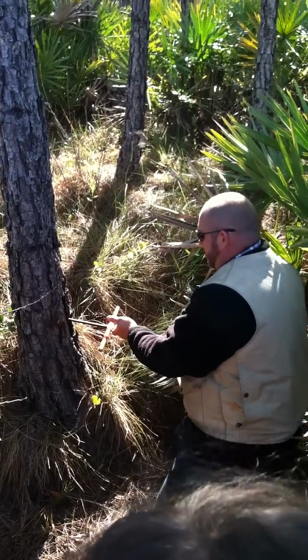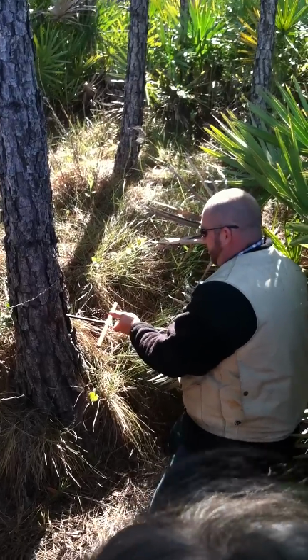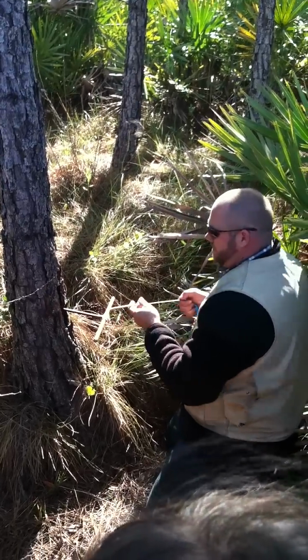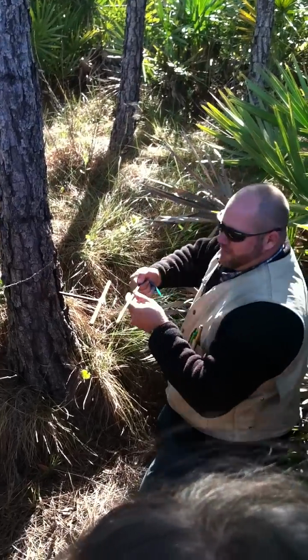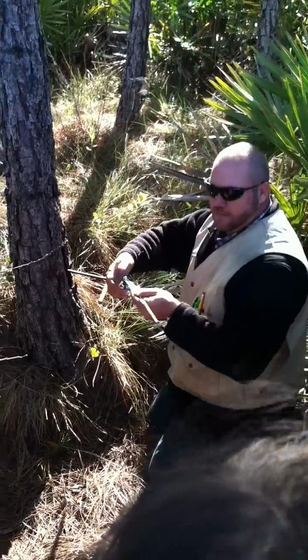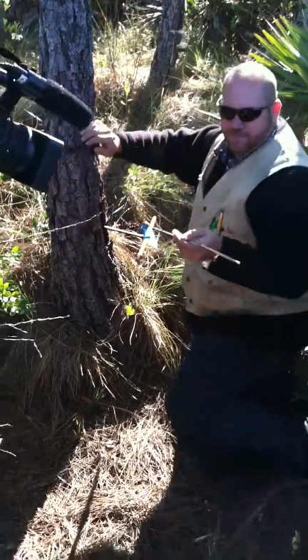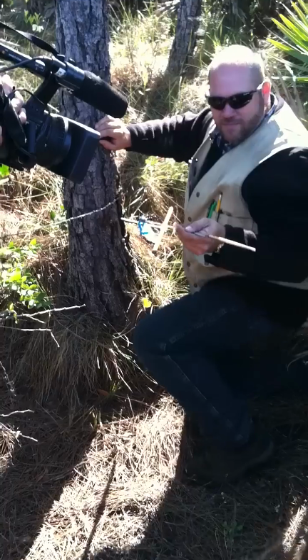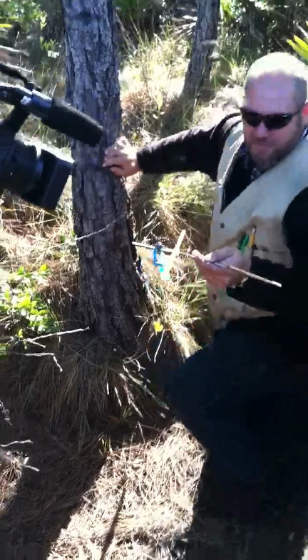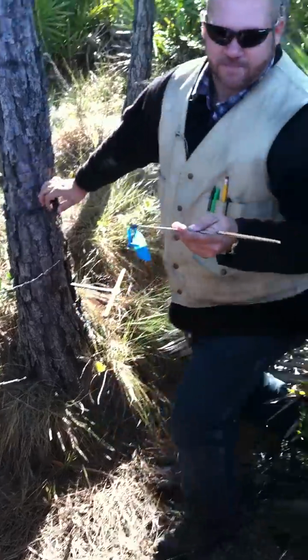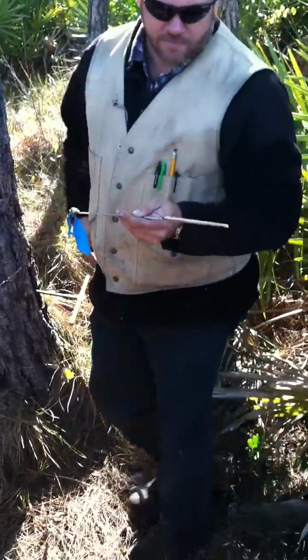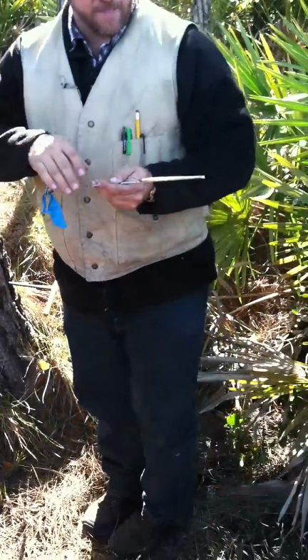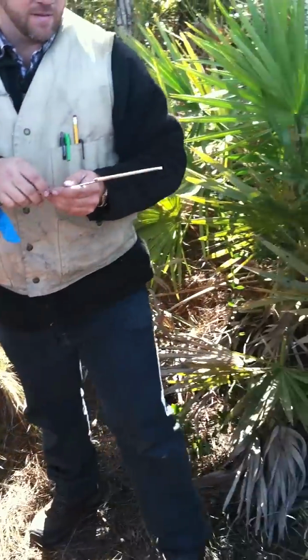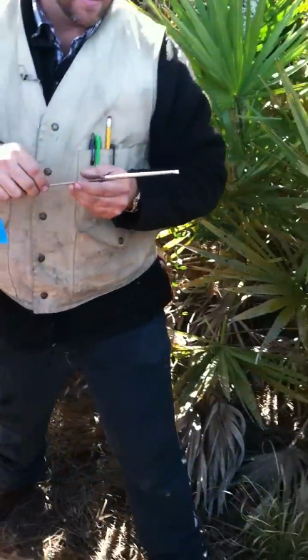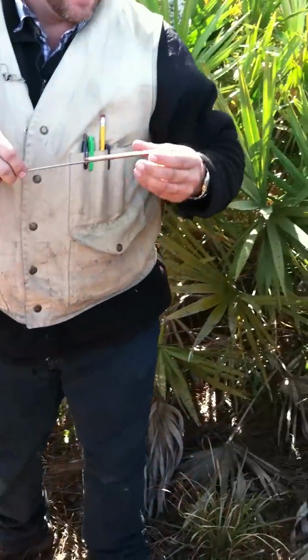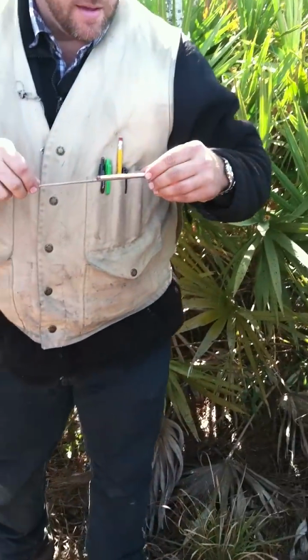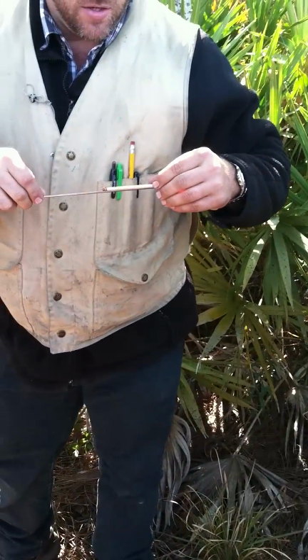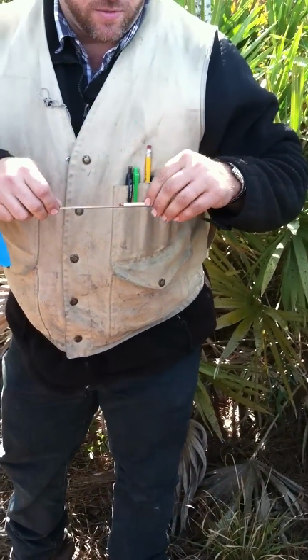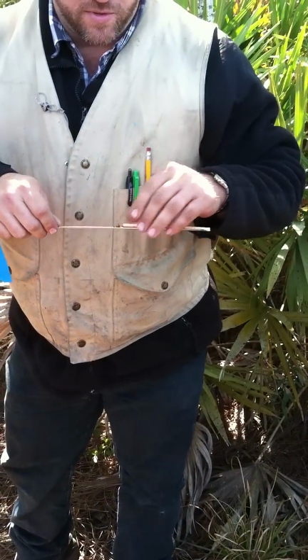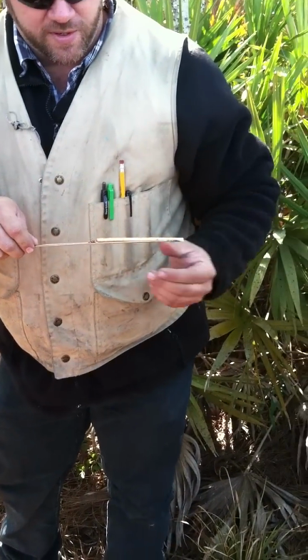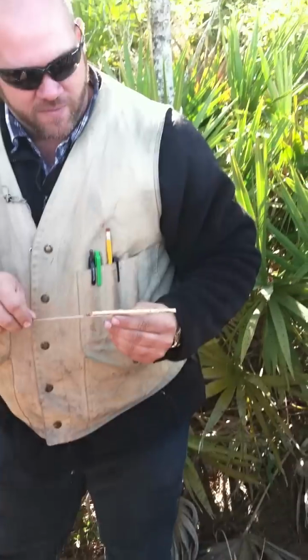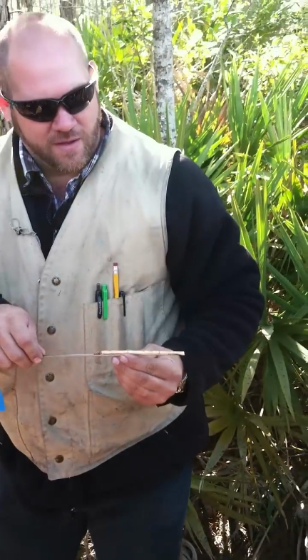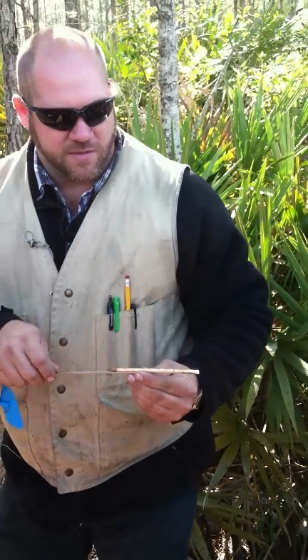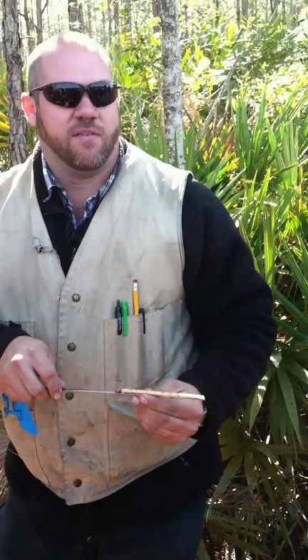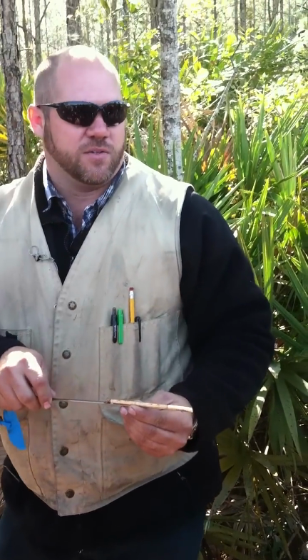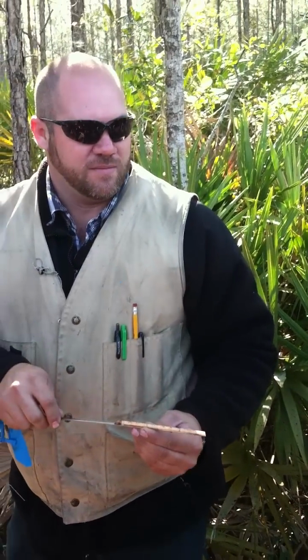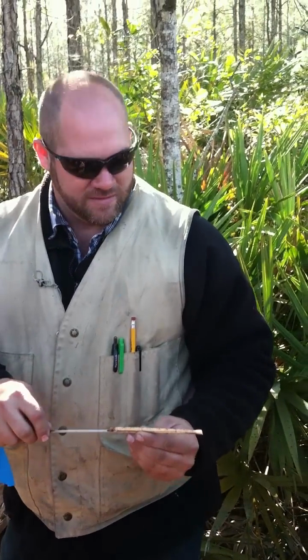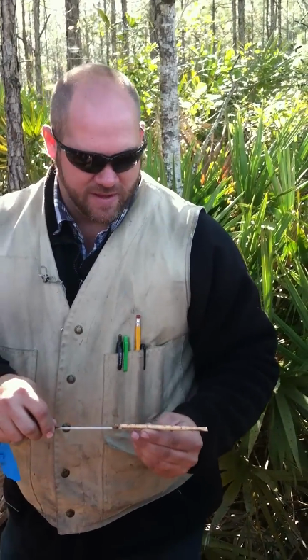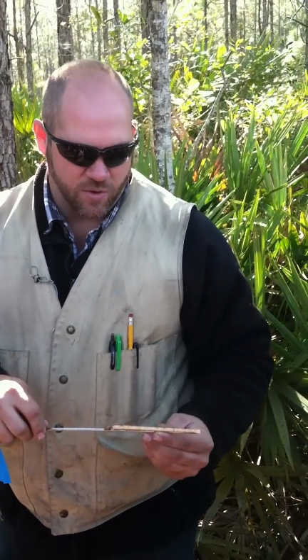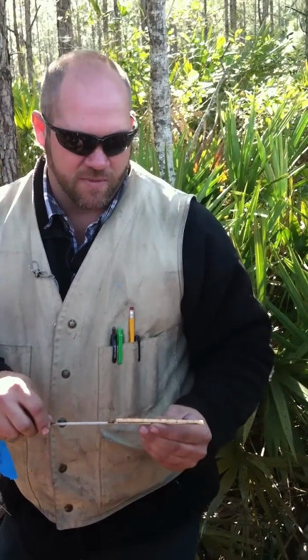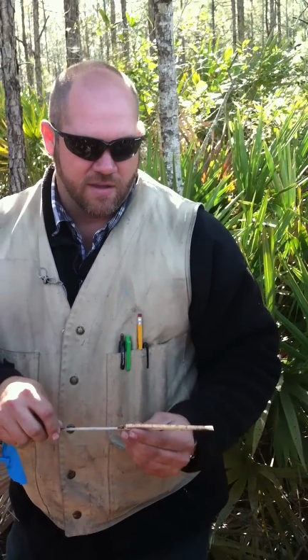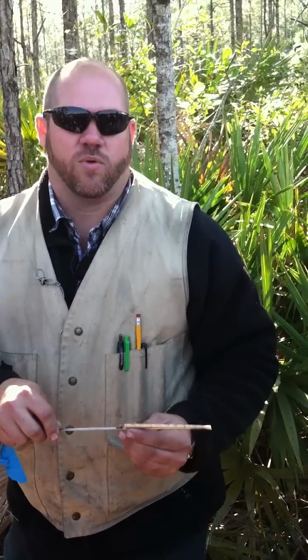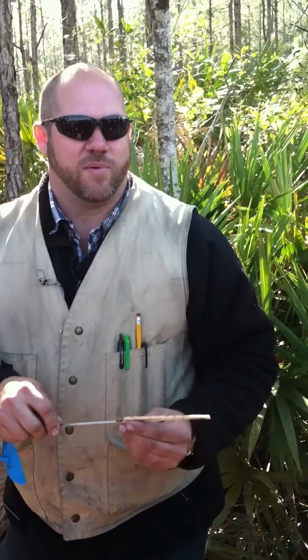Pull that core right out. That's awesome, very cool. Look at this — as you can see, the rings on this tree show it's a very young tree, and it's still growing rapidly.